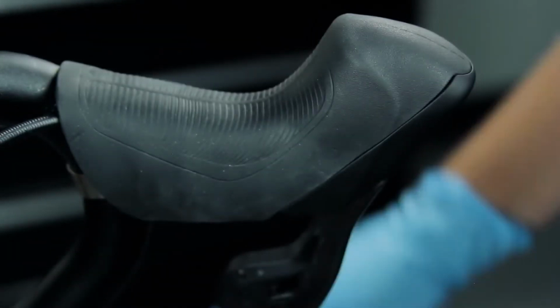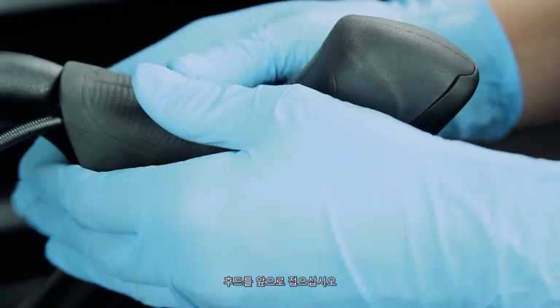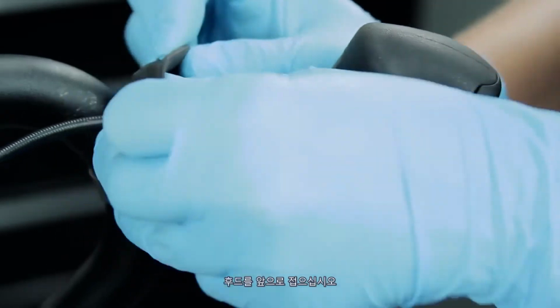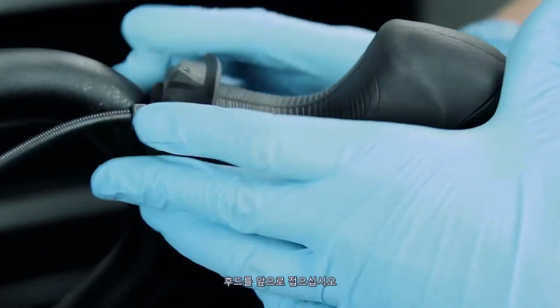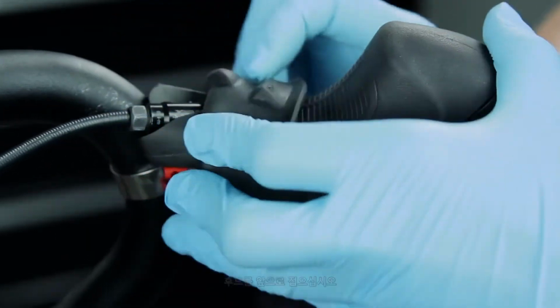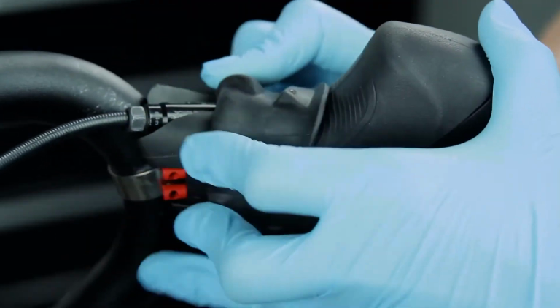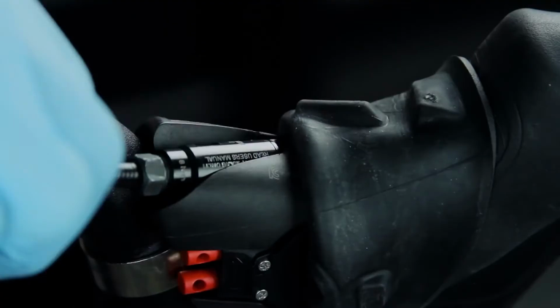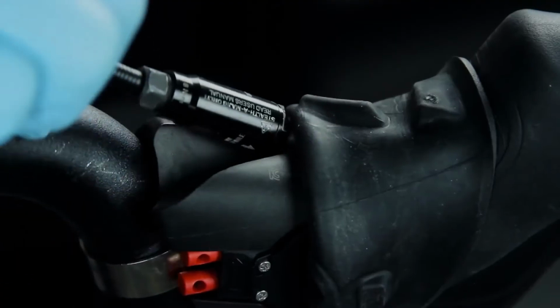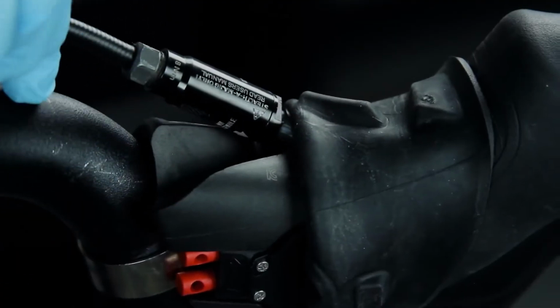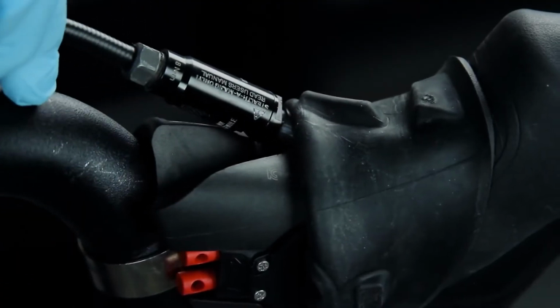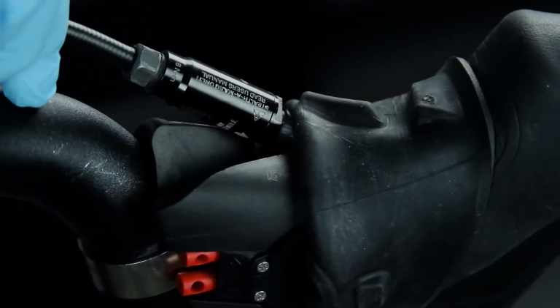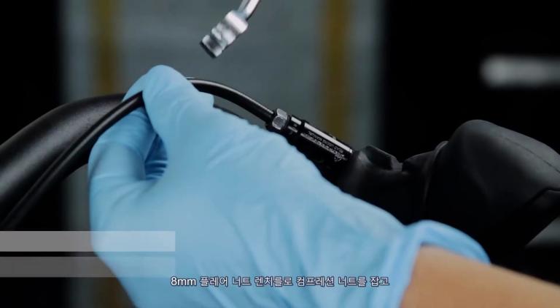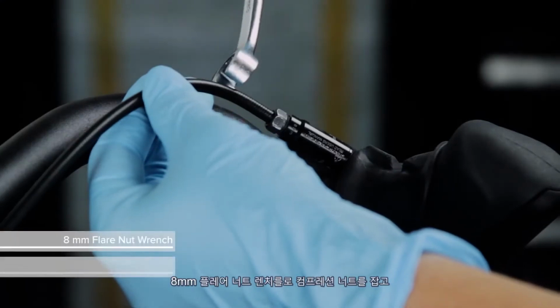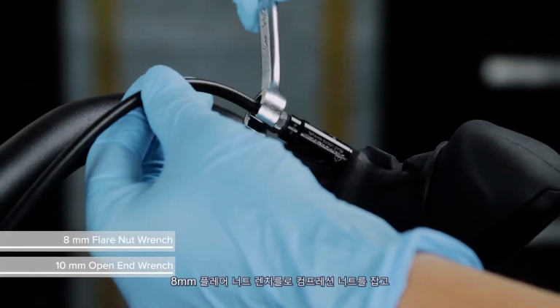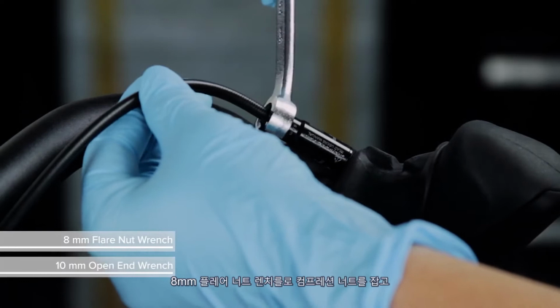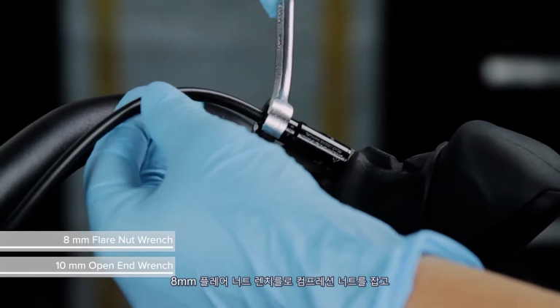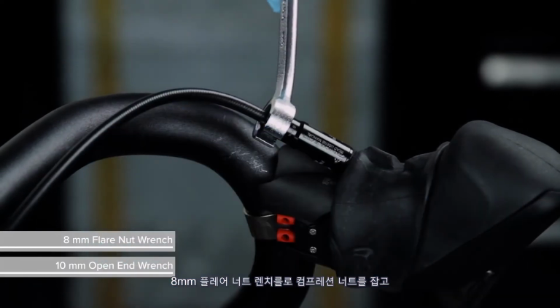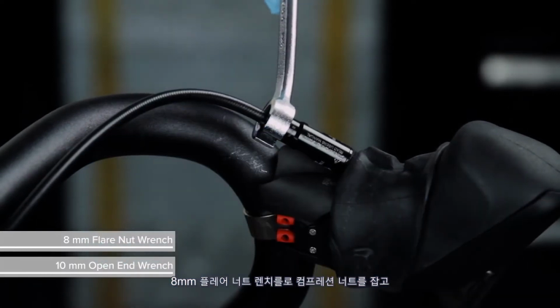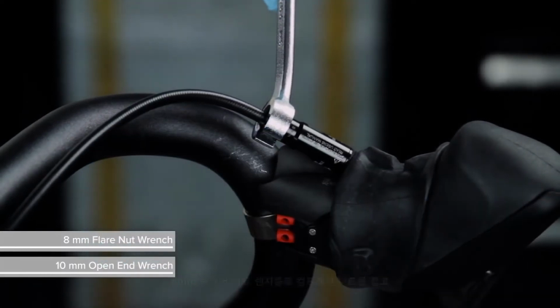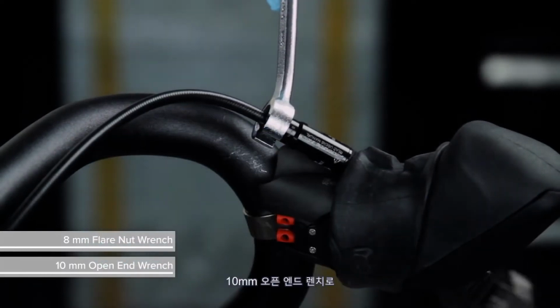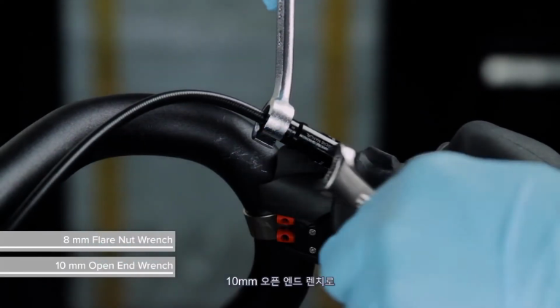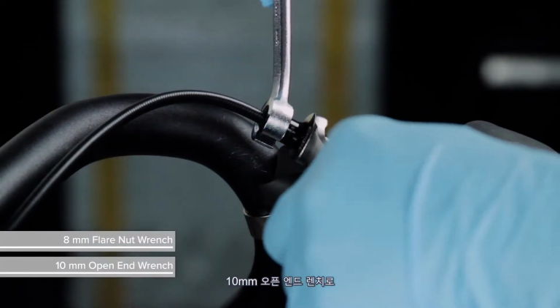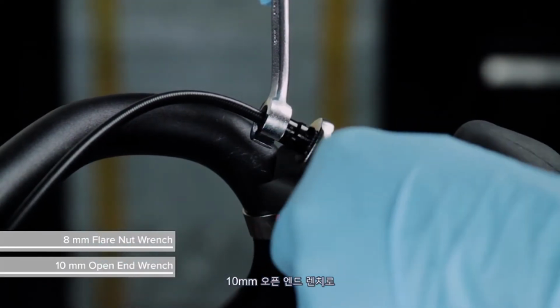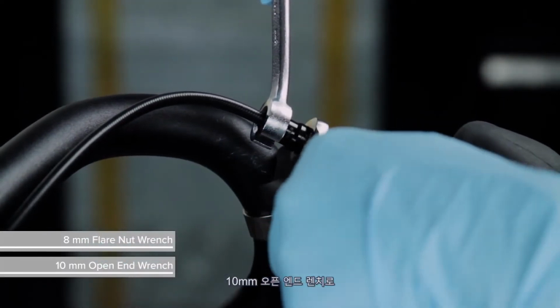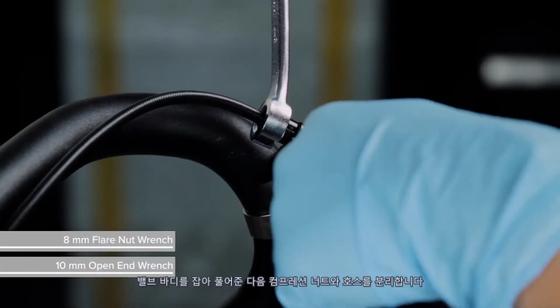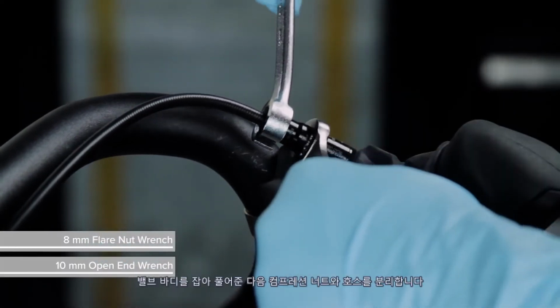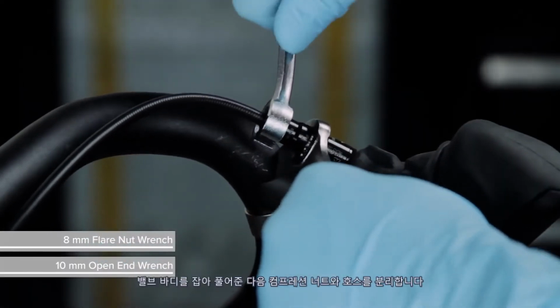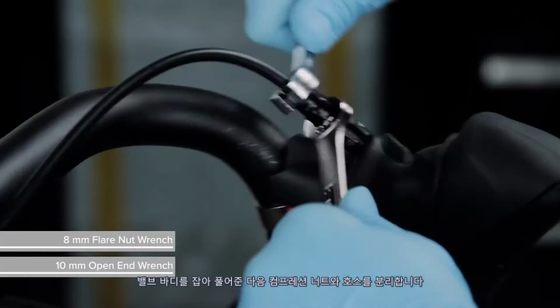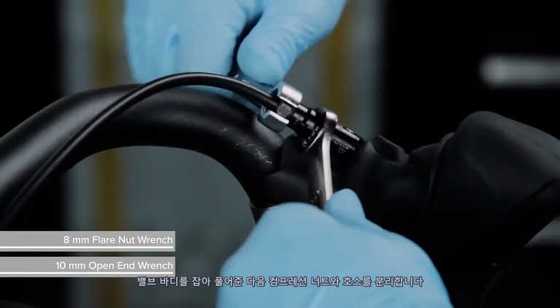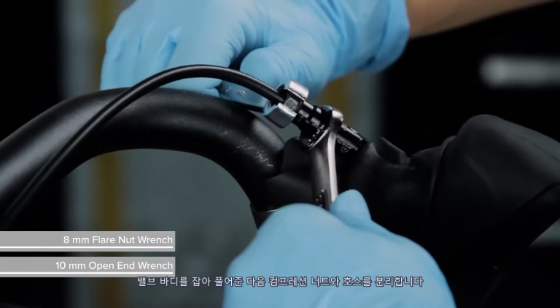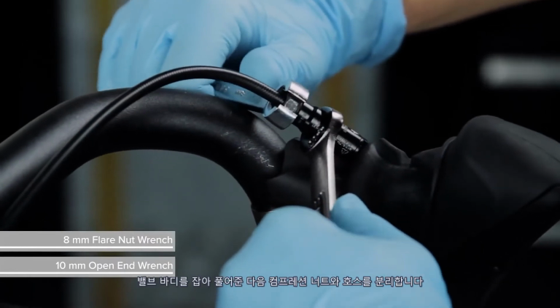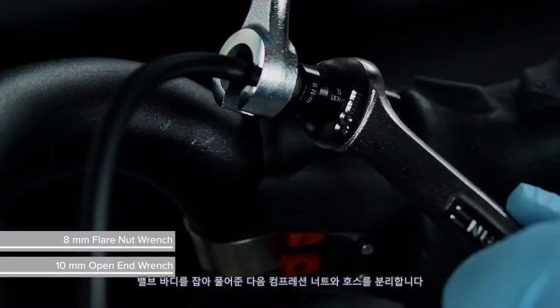Fold the hood cover forward. Use an 8 mm flare nut wrench on the compression nut and a 10 mm open end wrench on the valve body to loosen and remove the compression nut and hose.